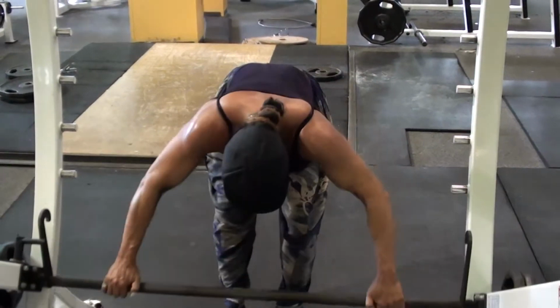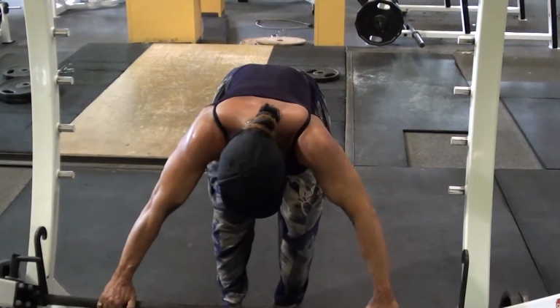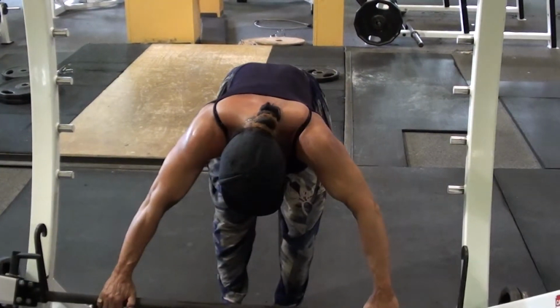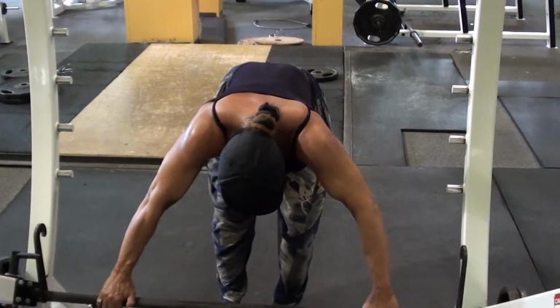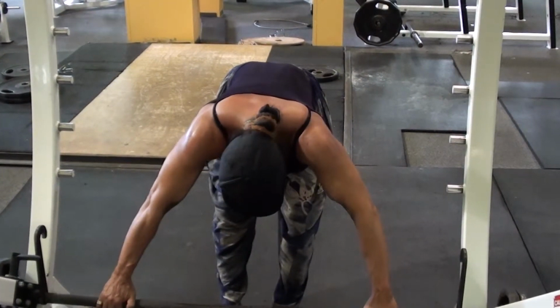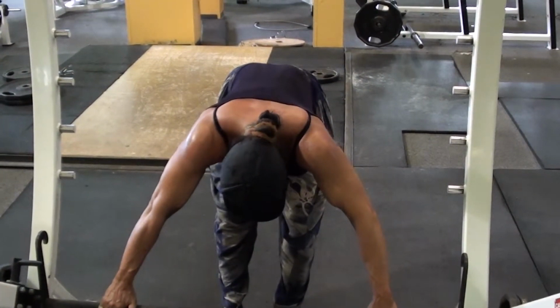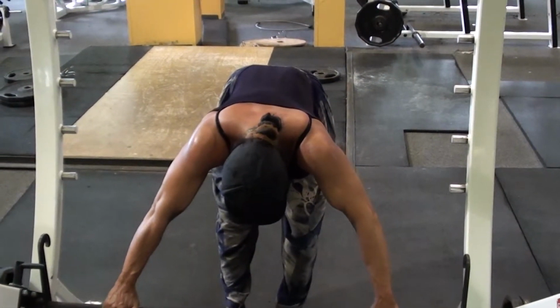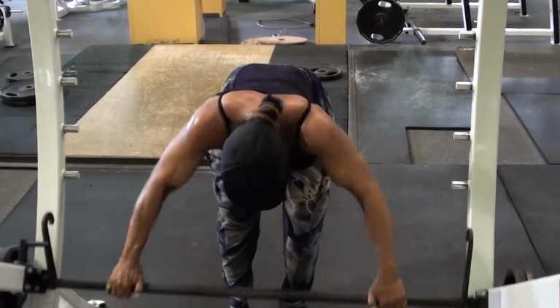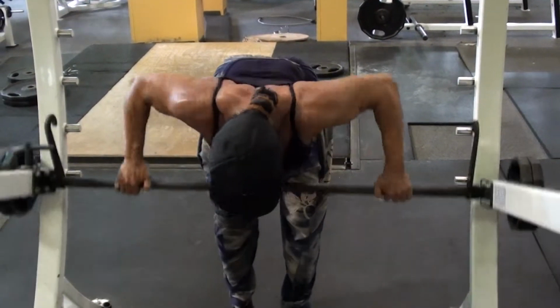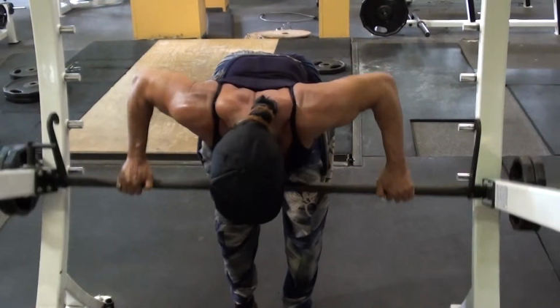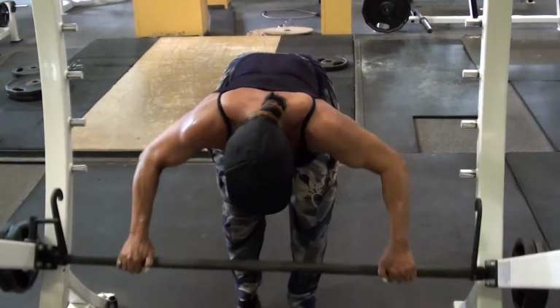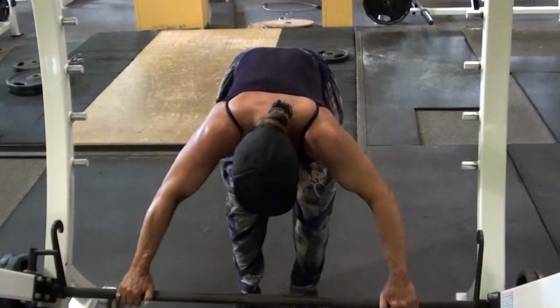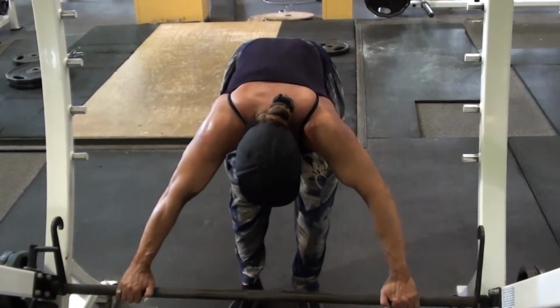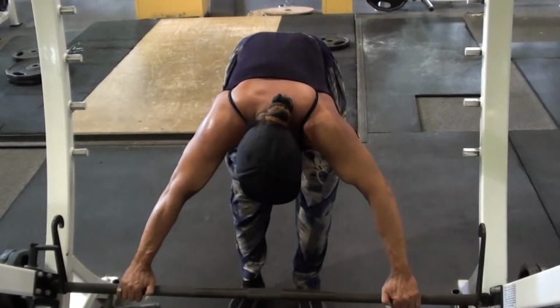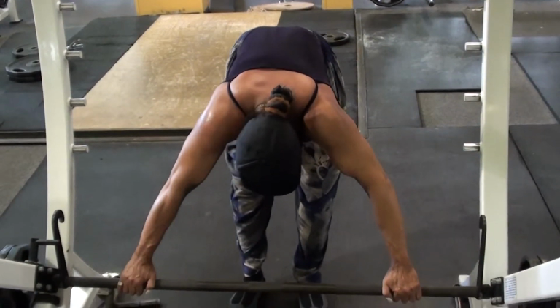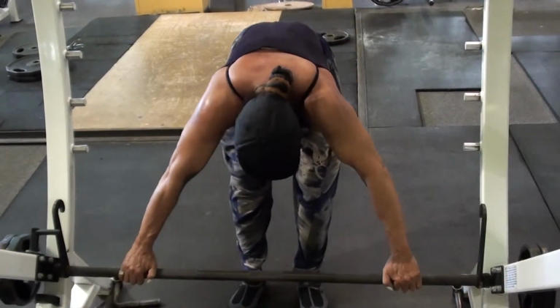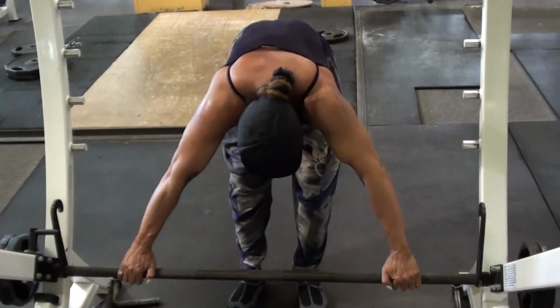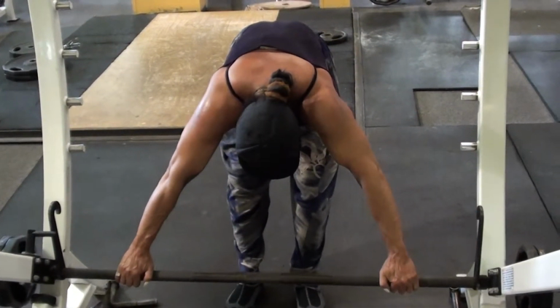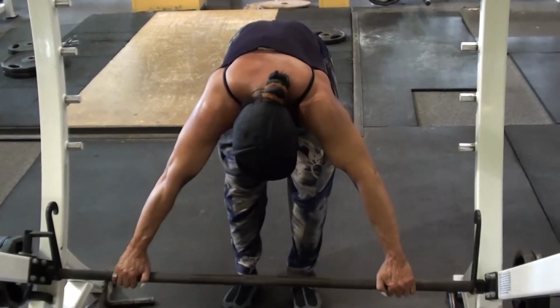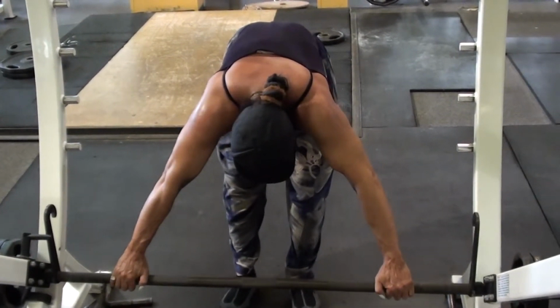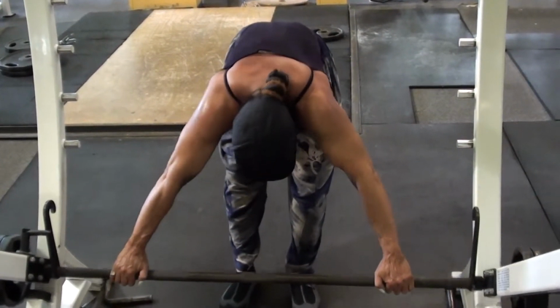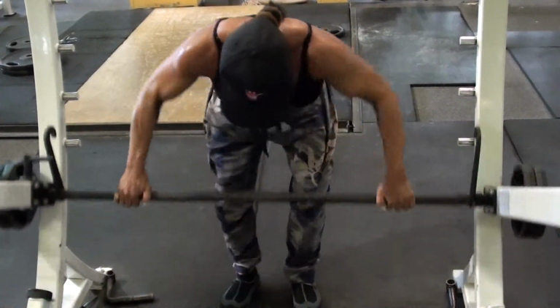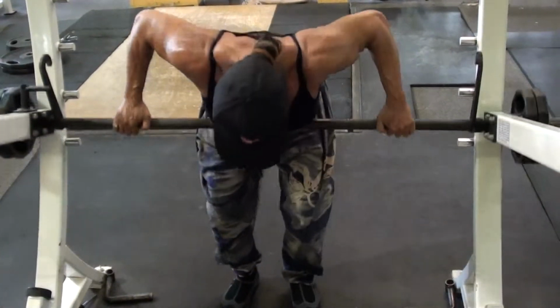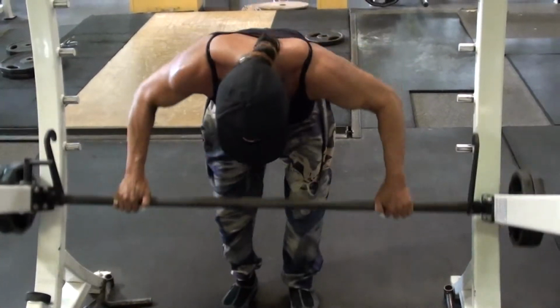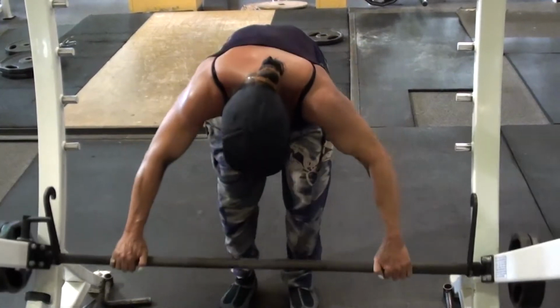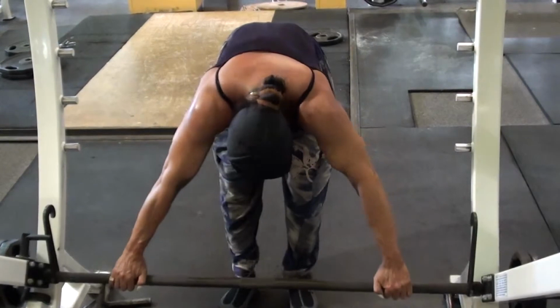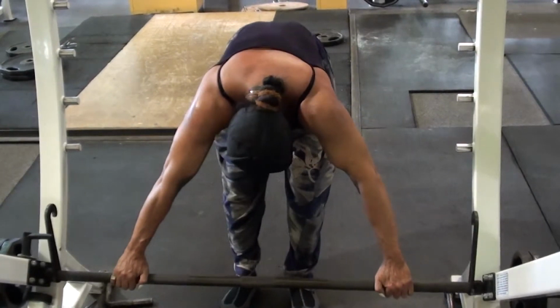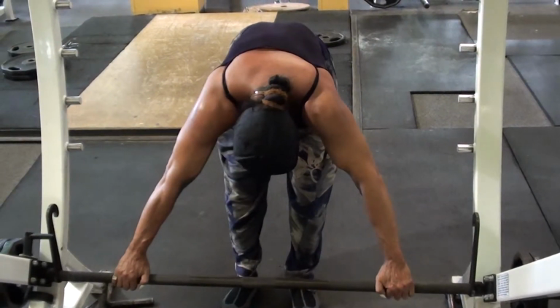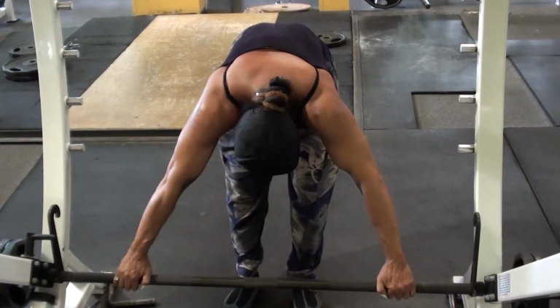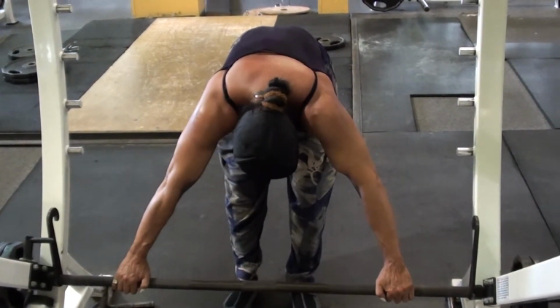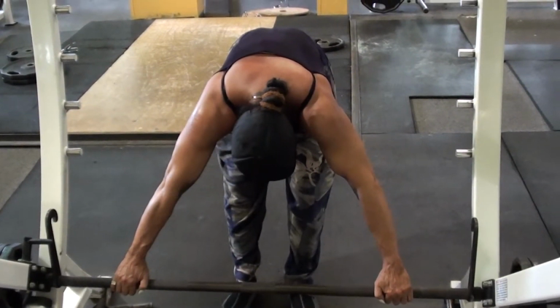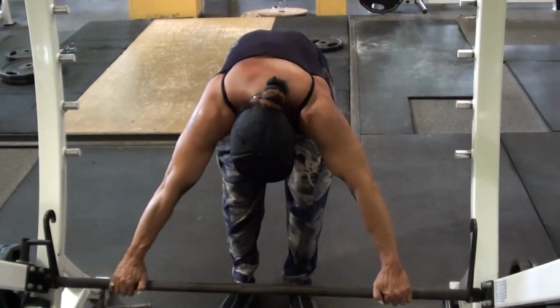Four, two, three, four, five. Five, two, three, four, five. Six, two, three, four, five.